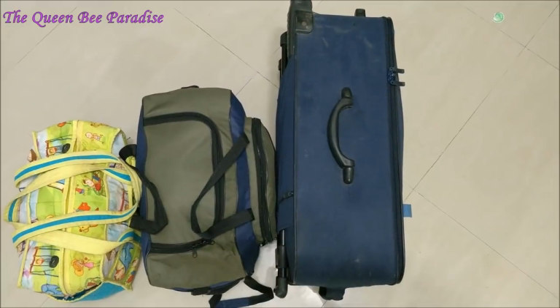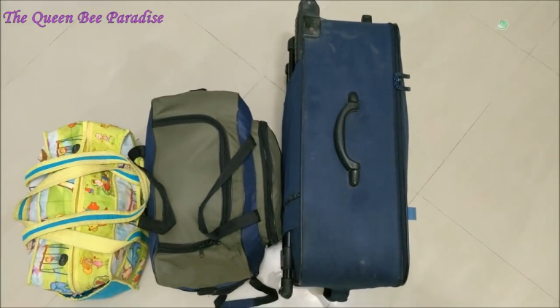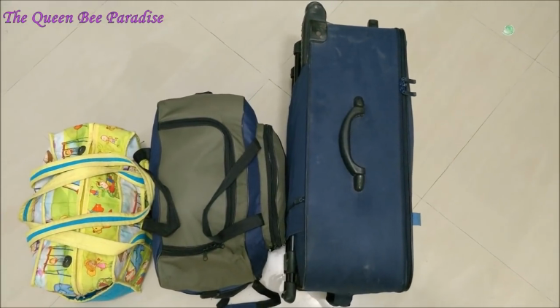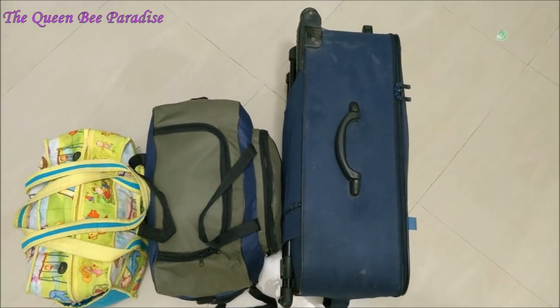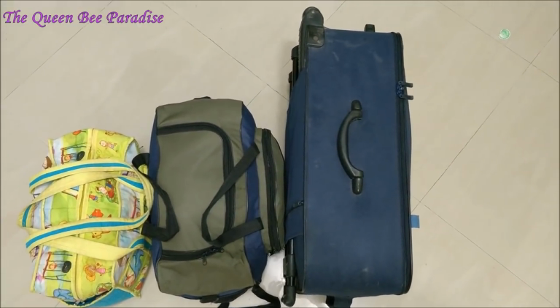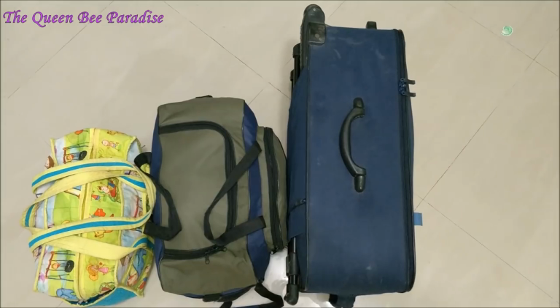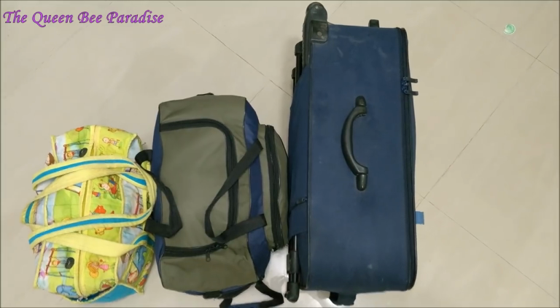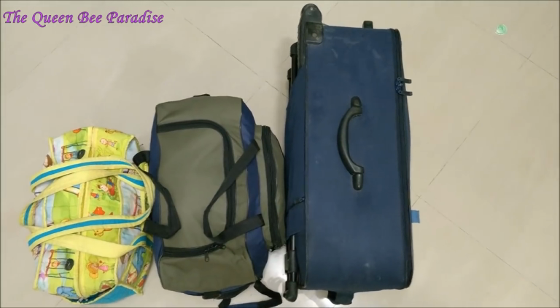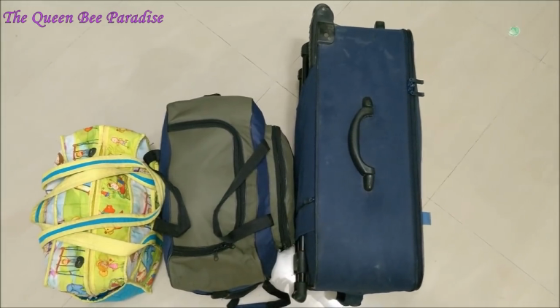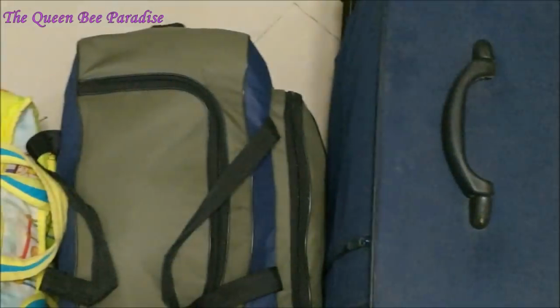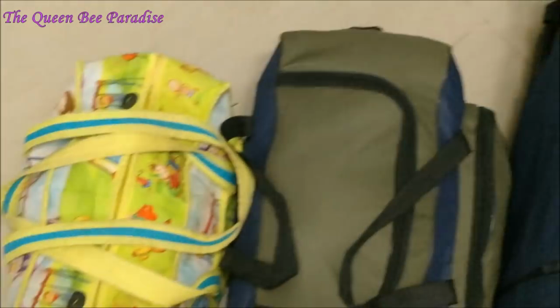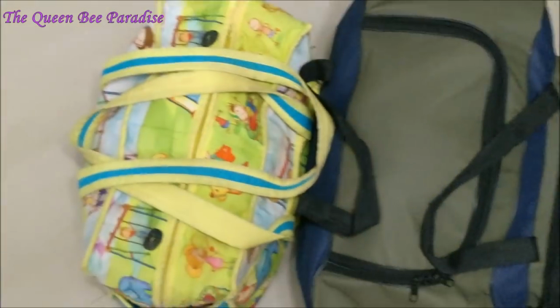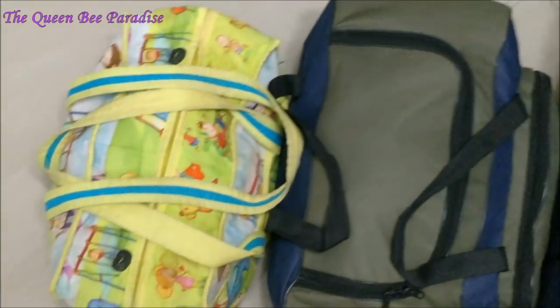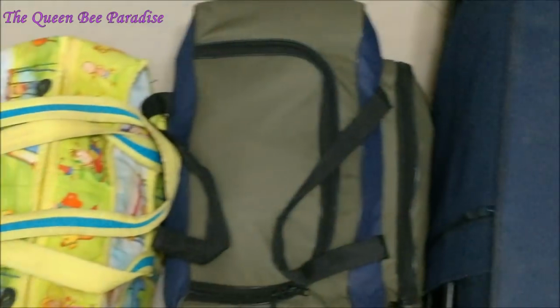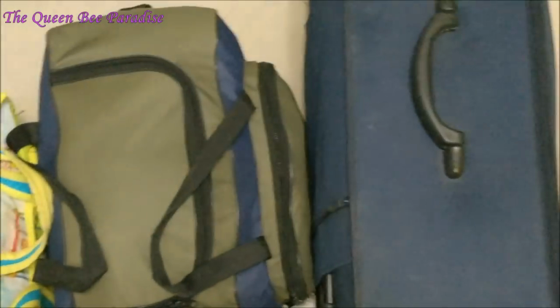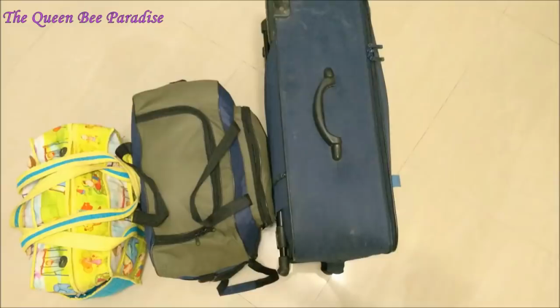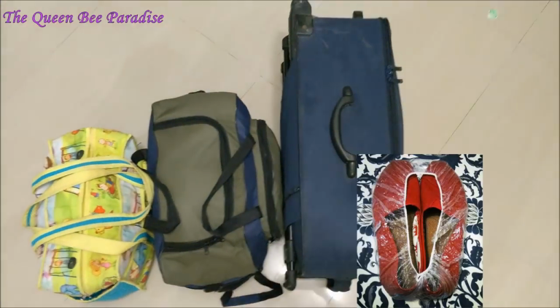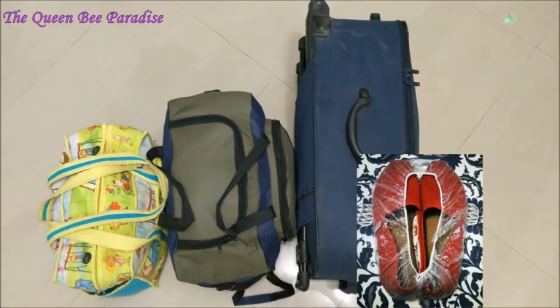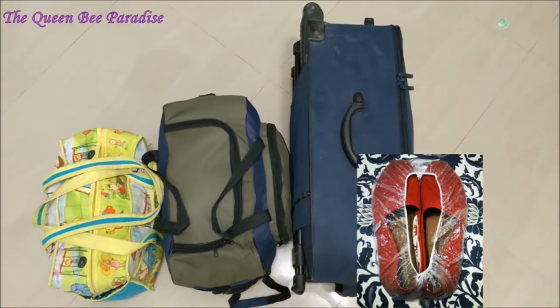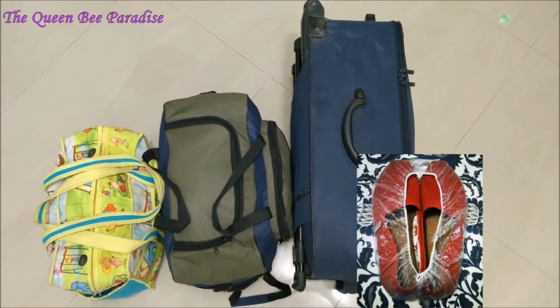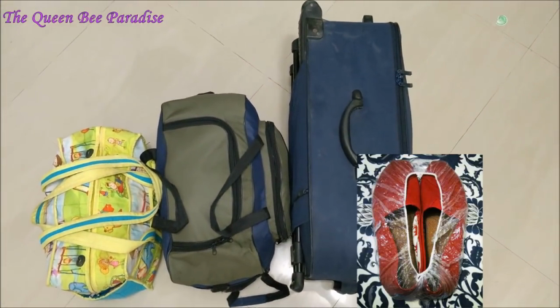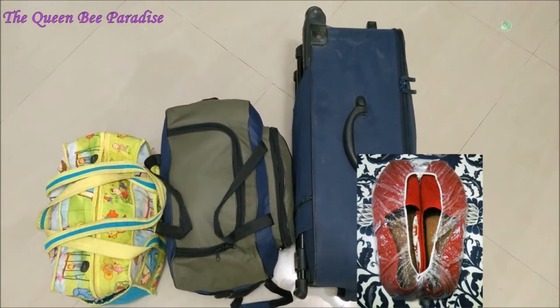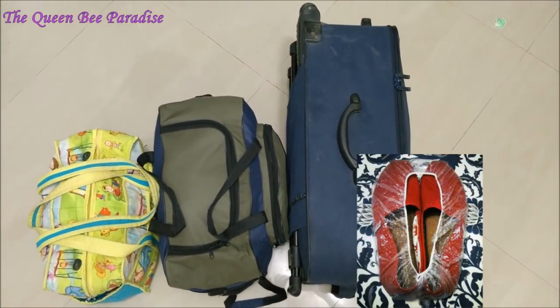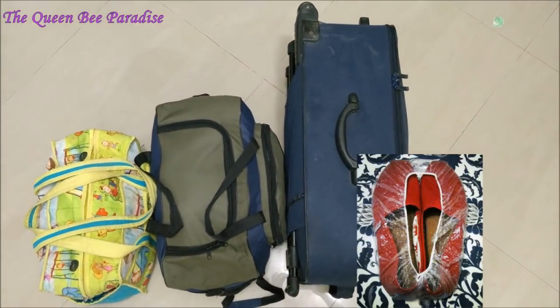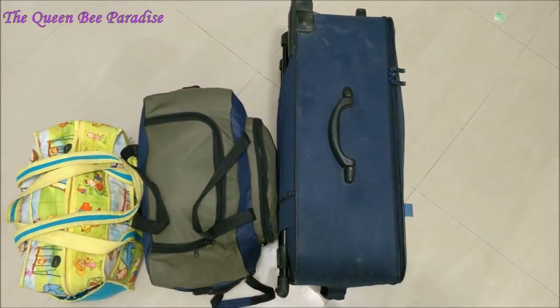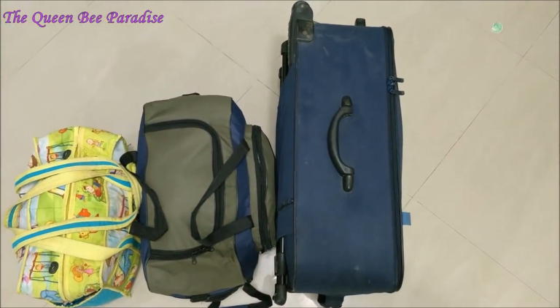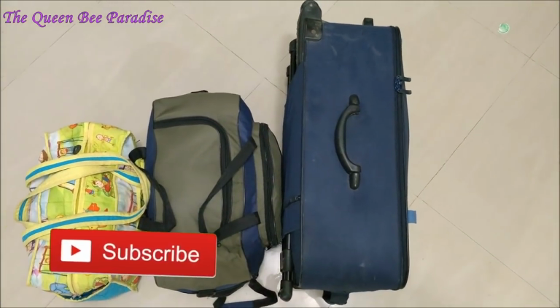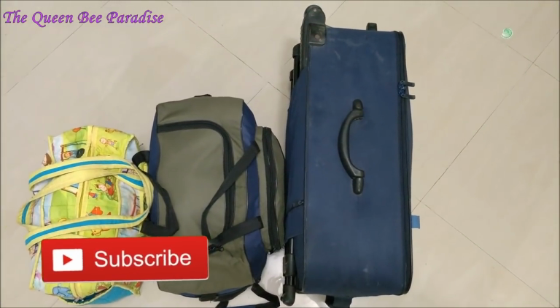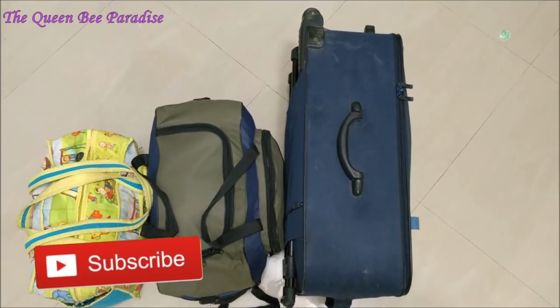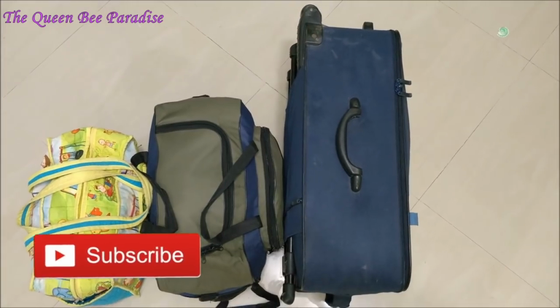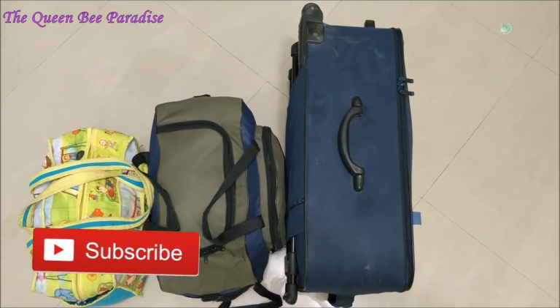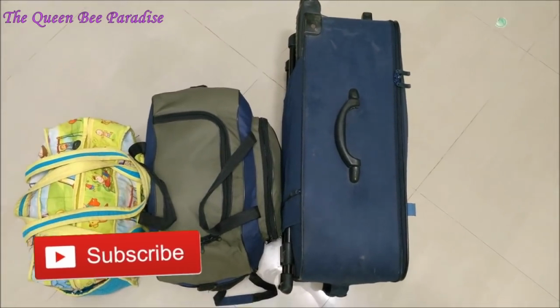Mobile chargers and water bottles will always be the final things to pack. I am not carrying any additional footwear. If you need to carry, you can wrap them in shower caps or poly bags and pack them. All set for our travel!